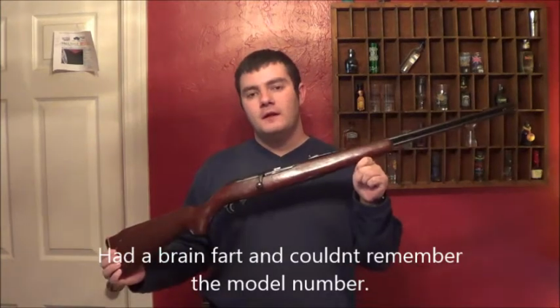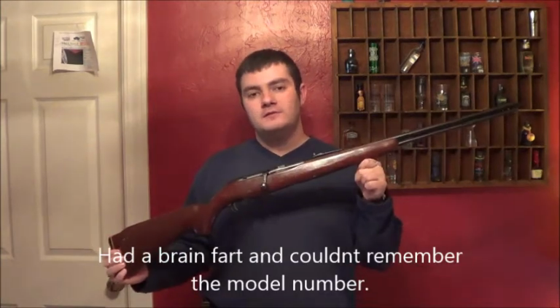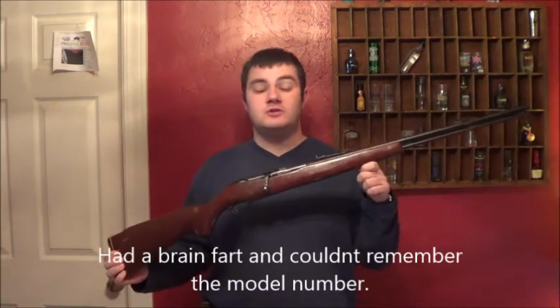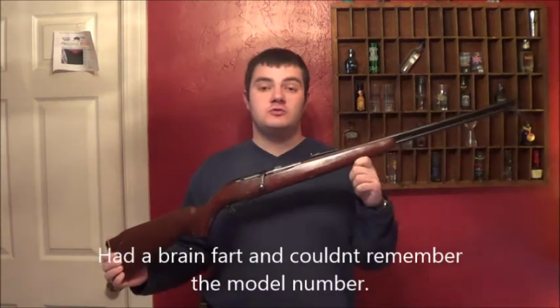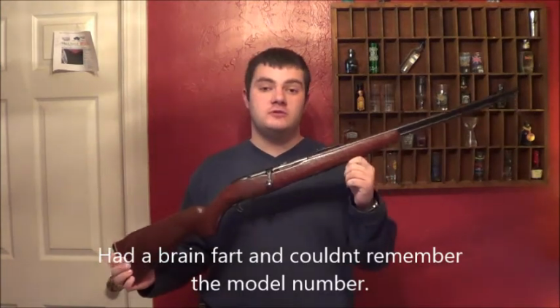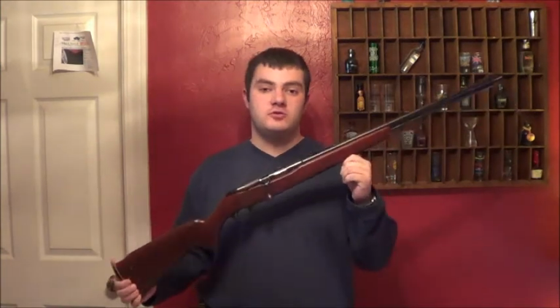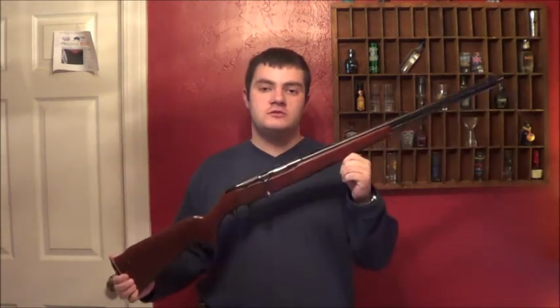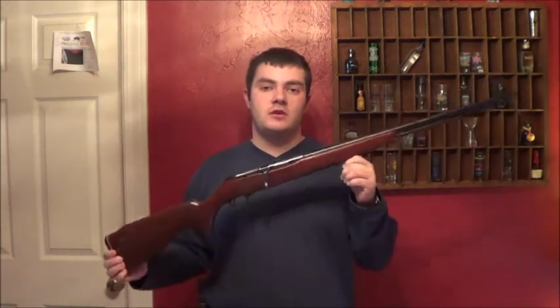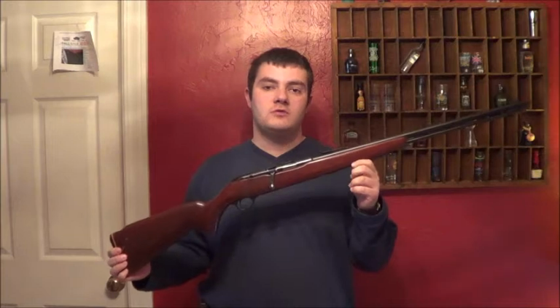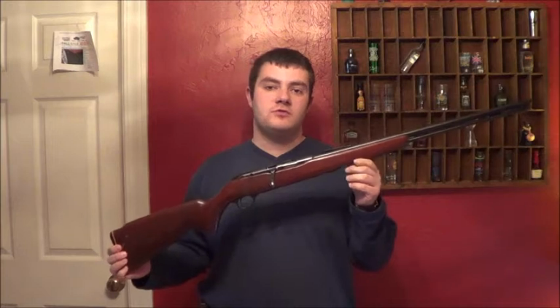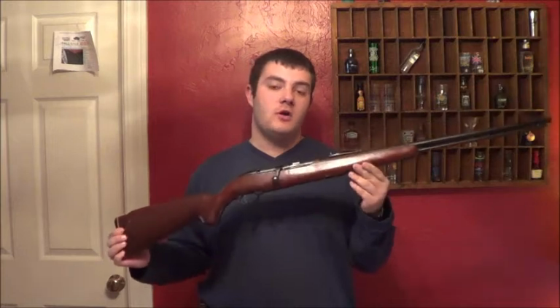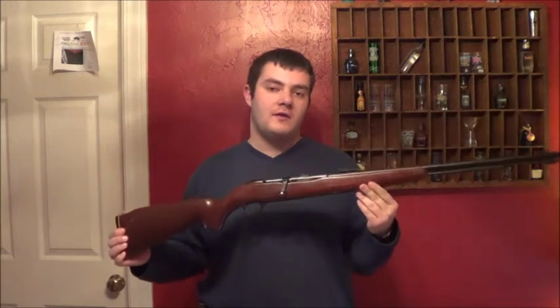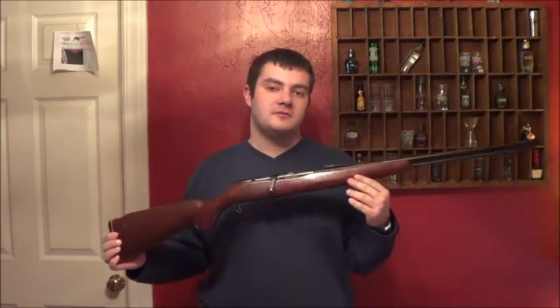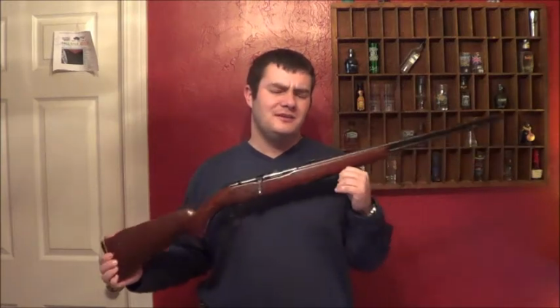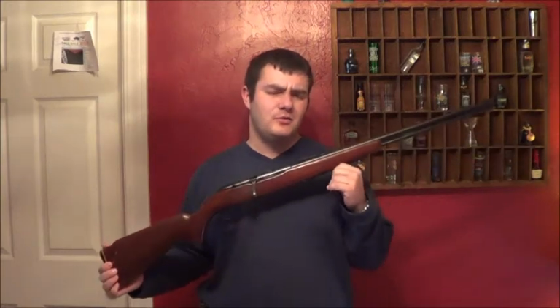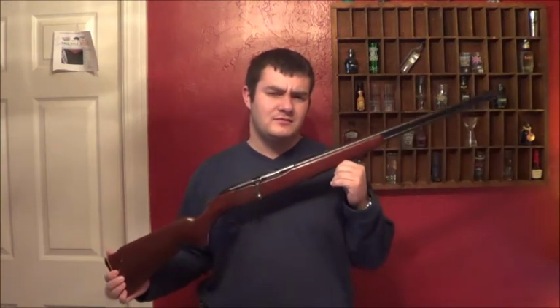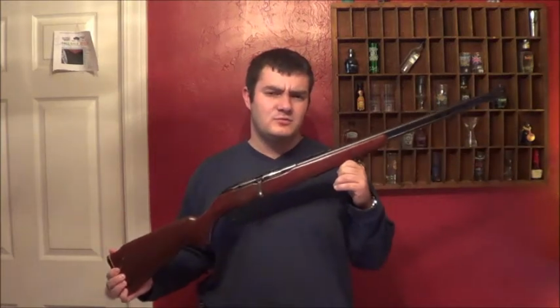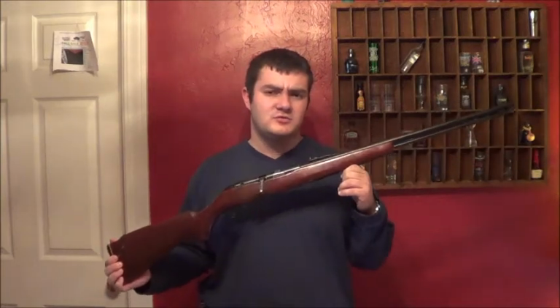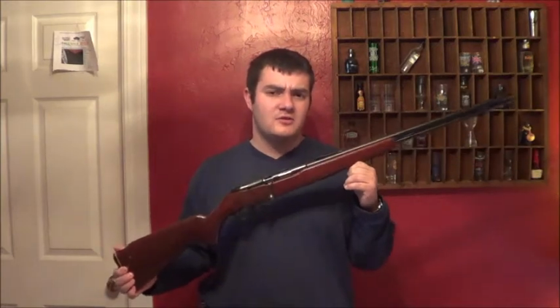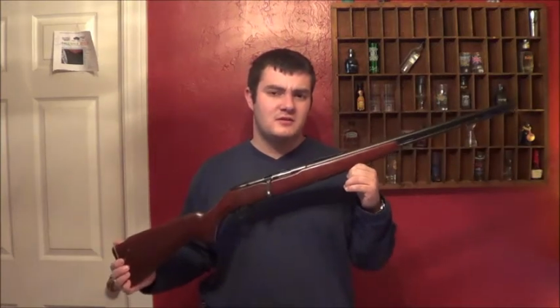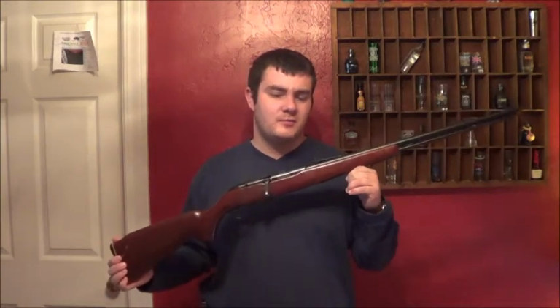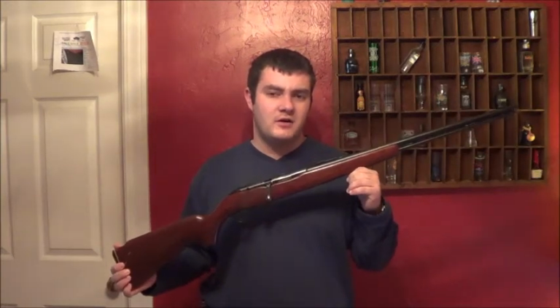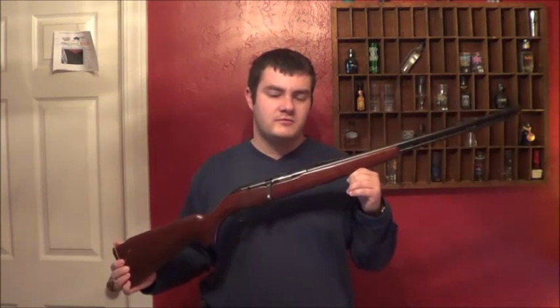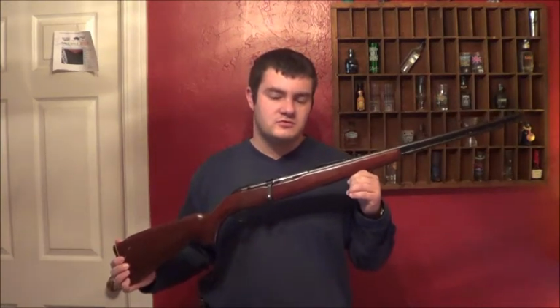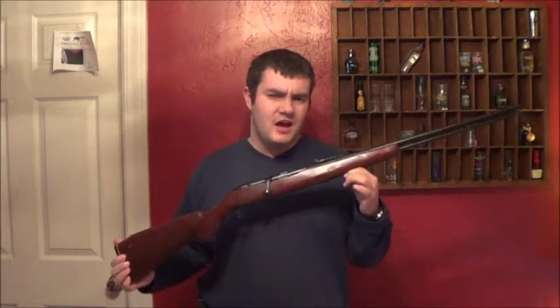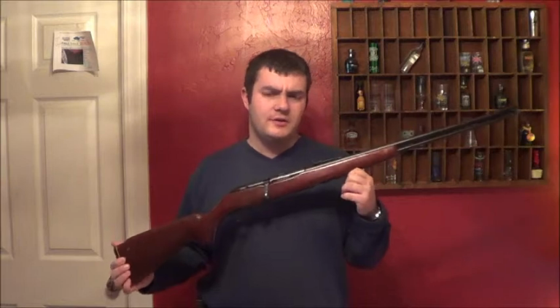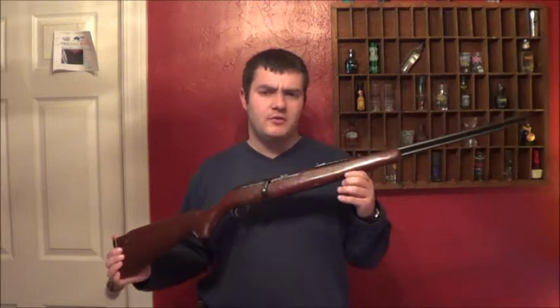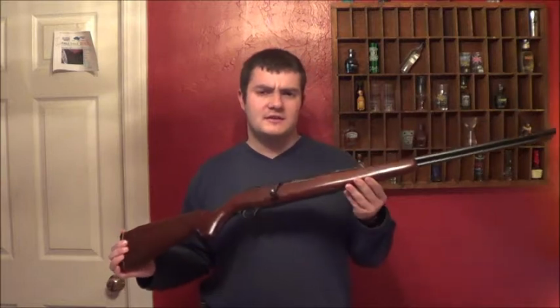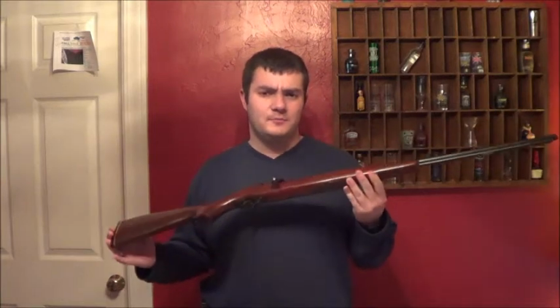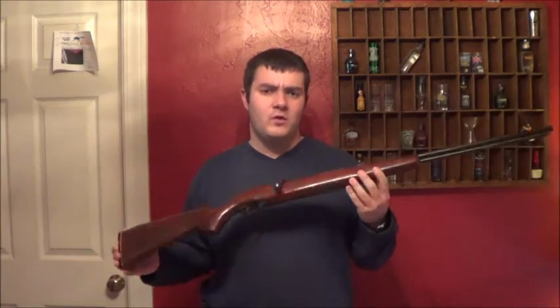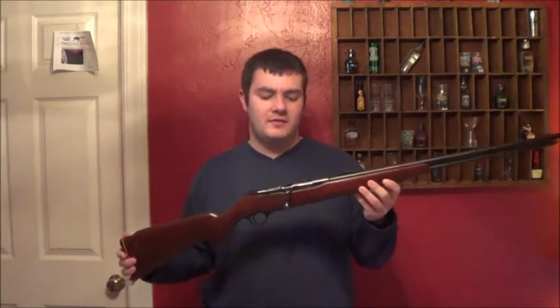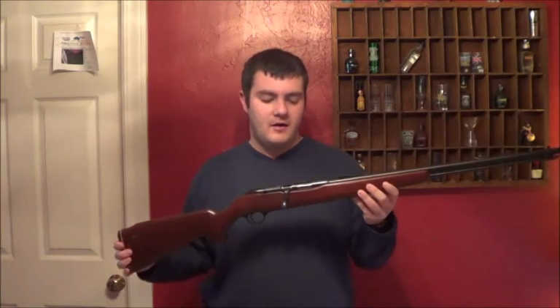This thing can shoot .22 shorts, longs, or long rifles. I really don't know what .22 longs are compared to long rifles or shorts — I really don't know exactly what they are.